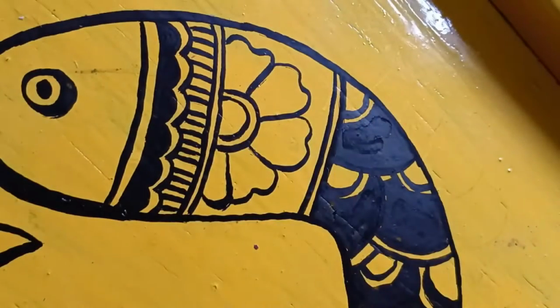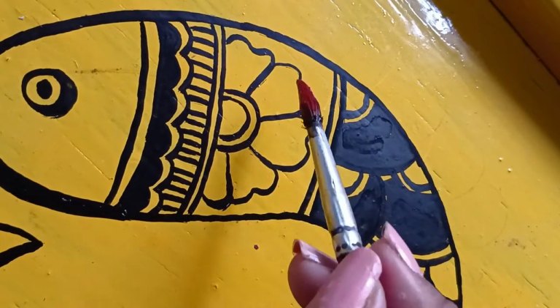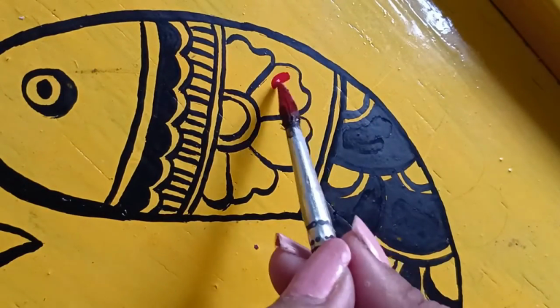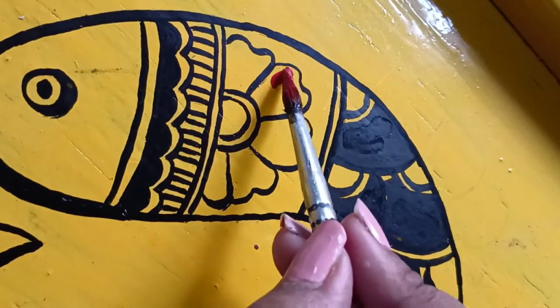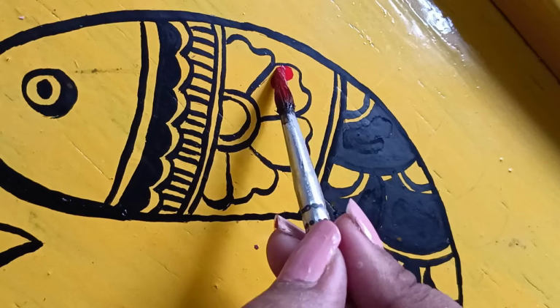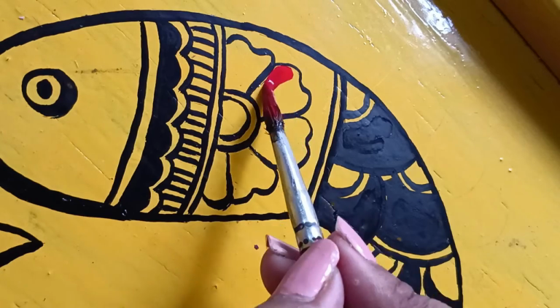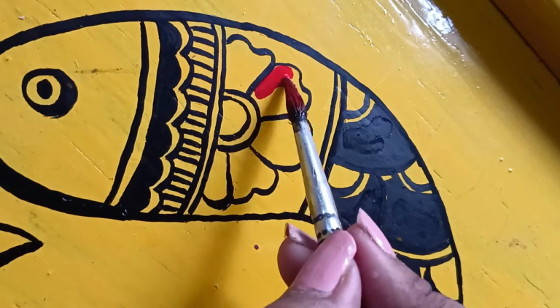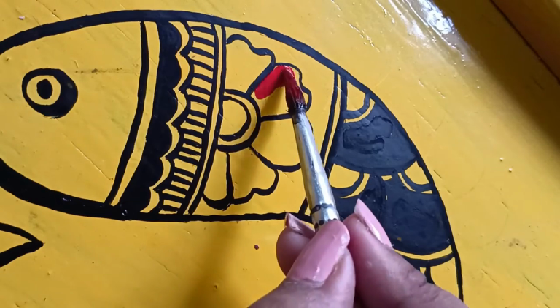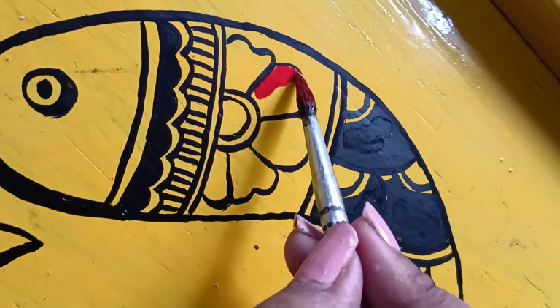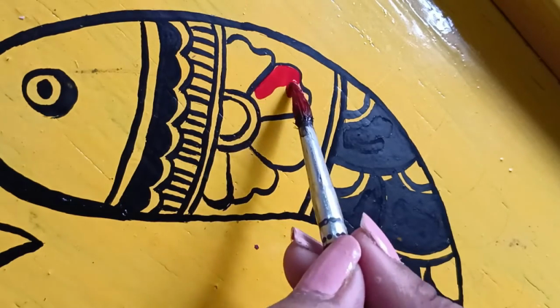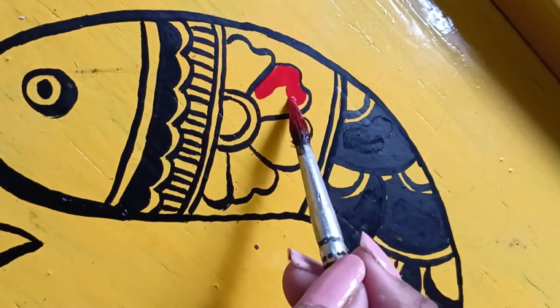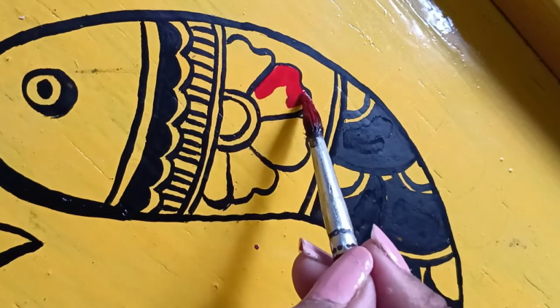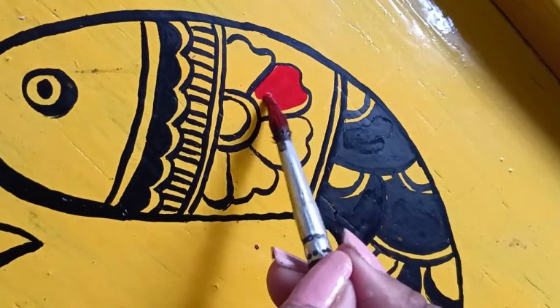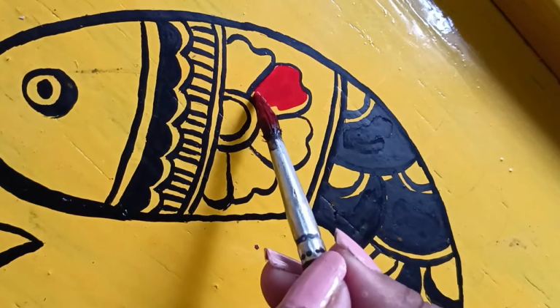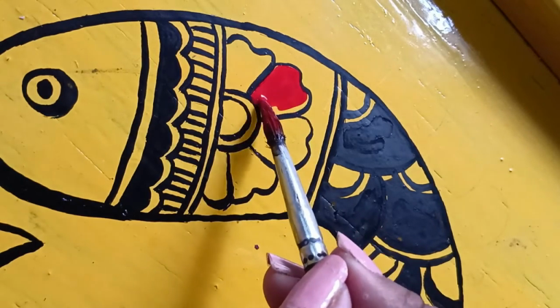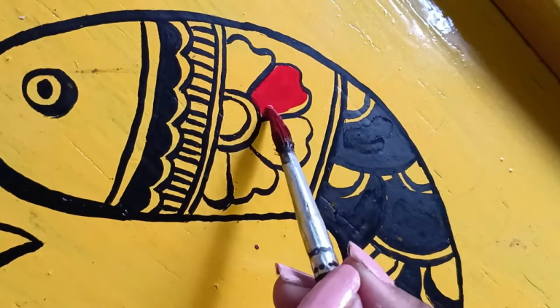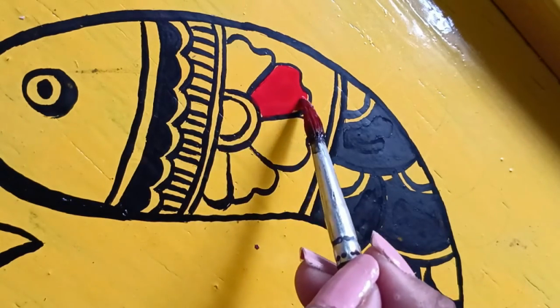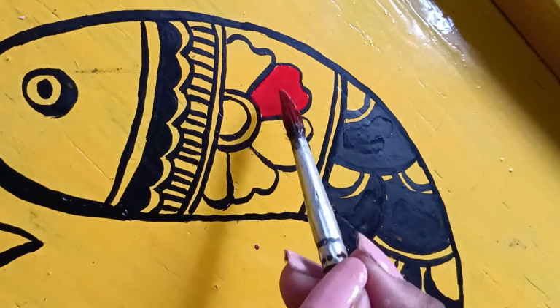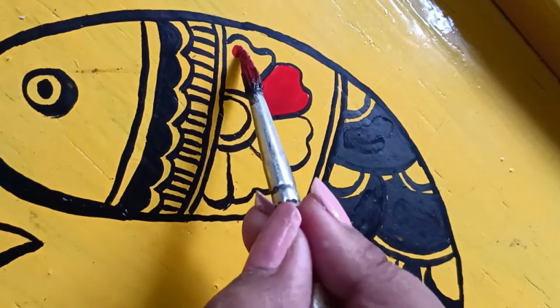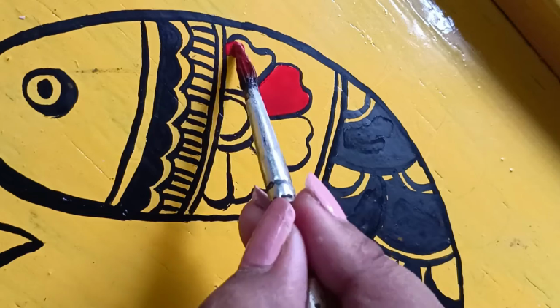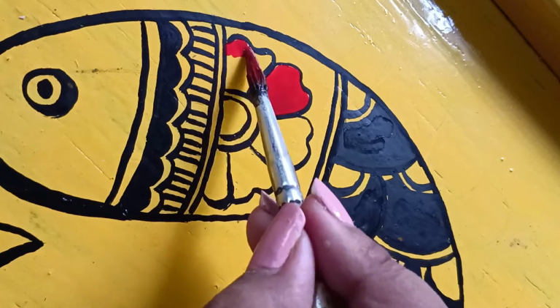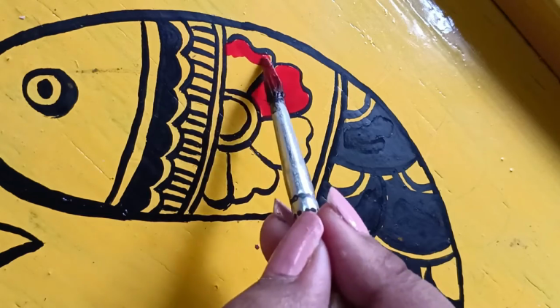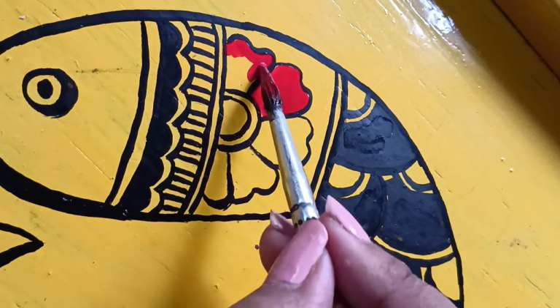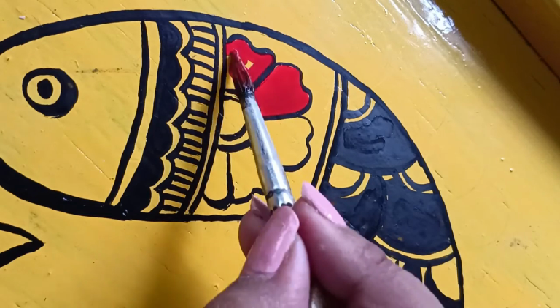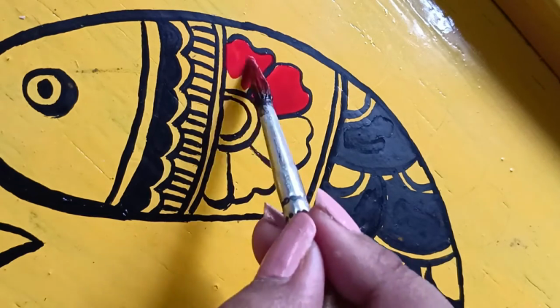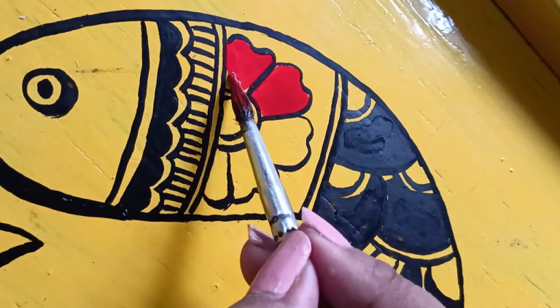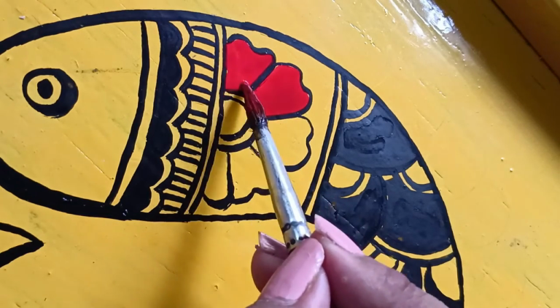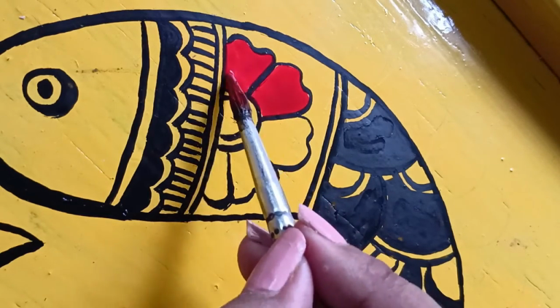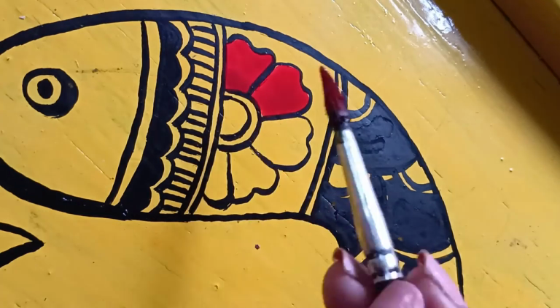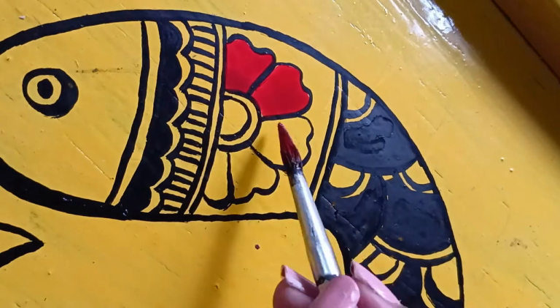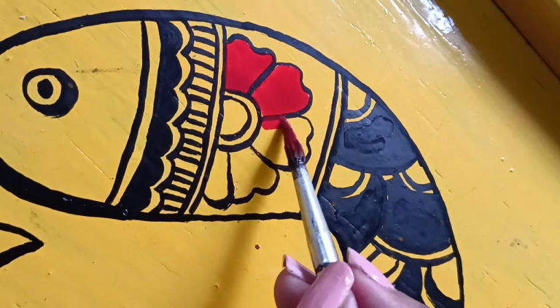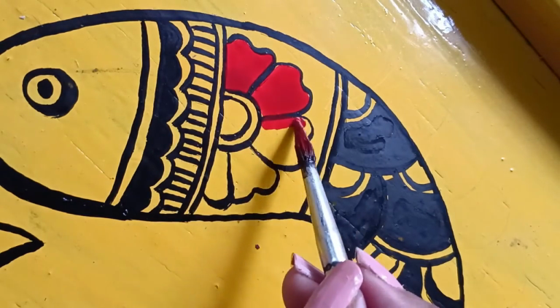Now I am adding vibrant colors — red, black, and yellow. It is so beautiful with these vibrant colors.